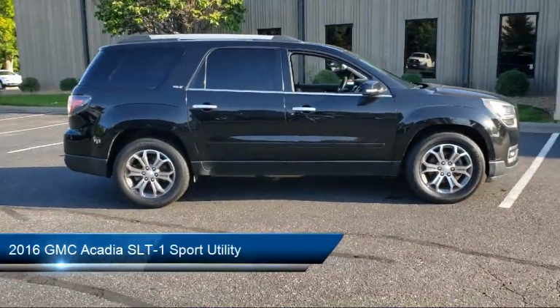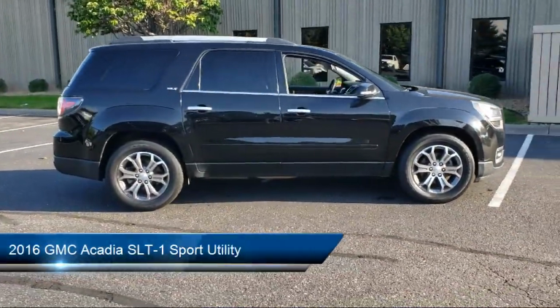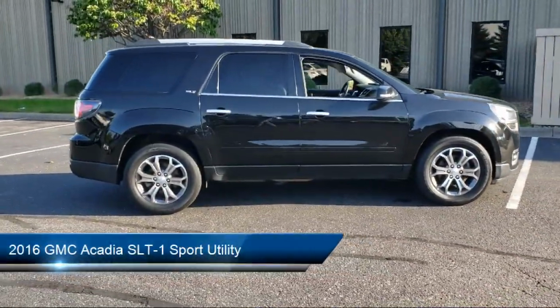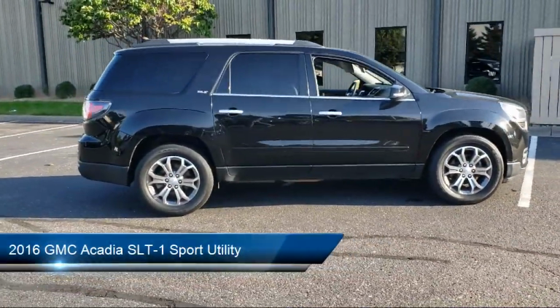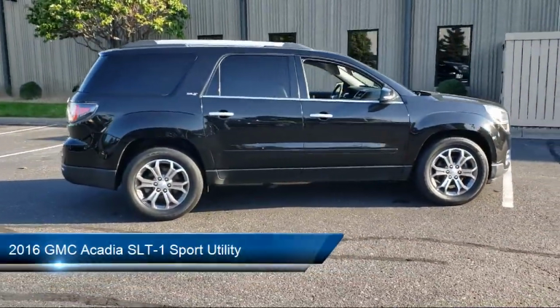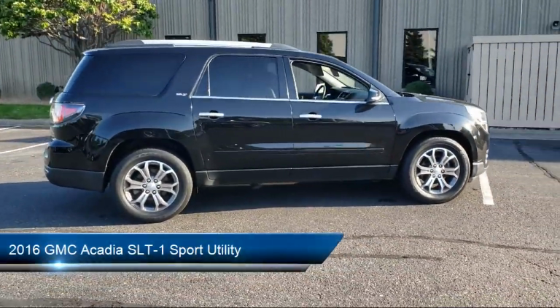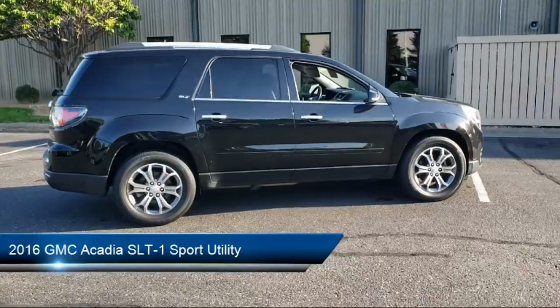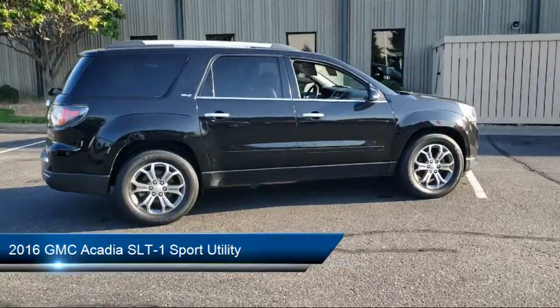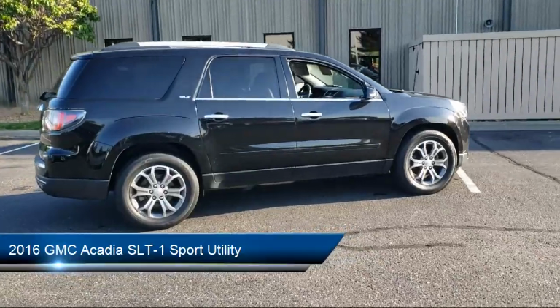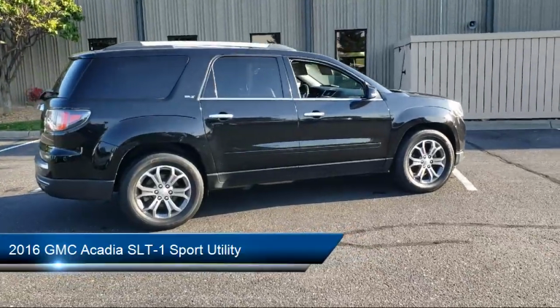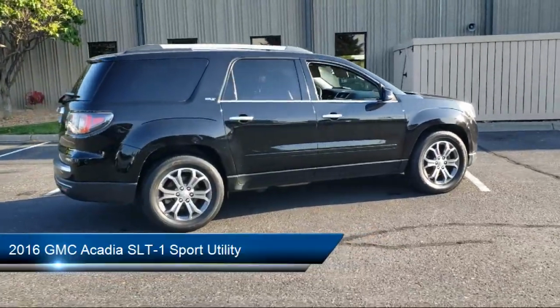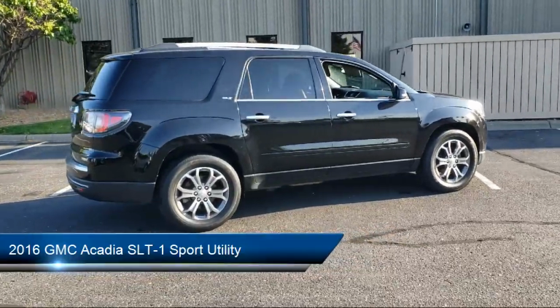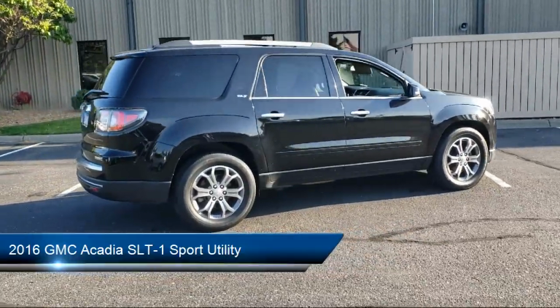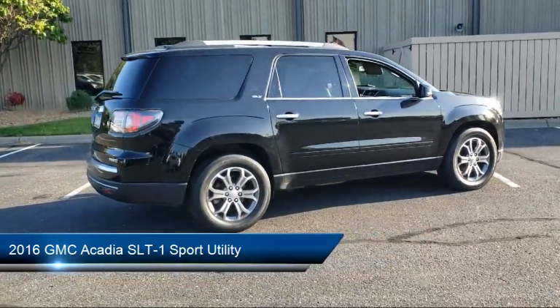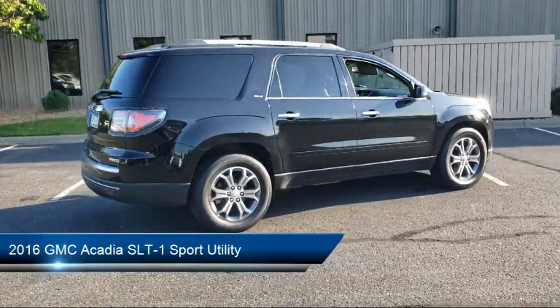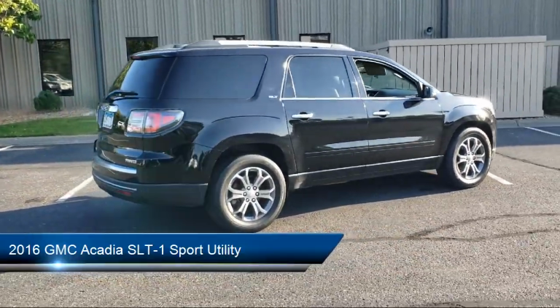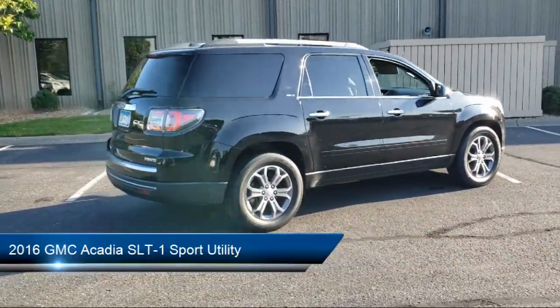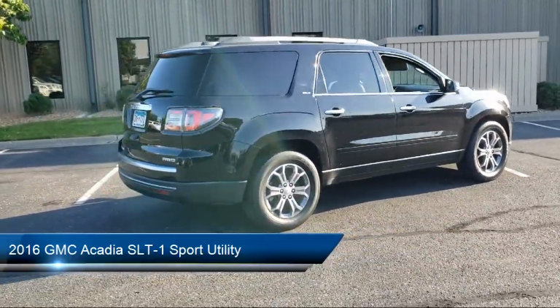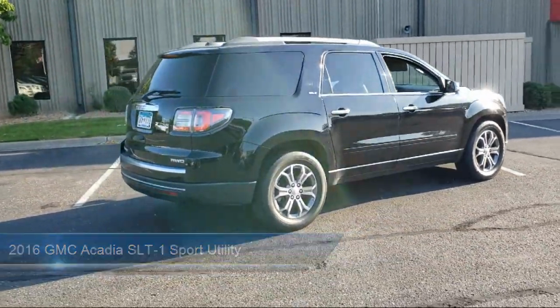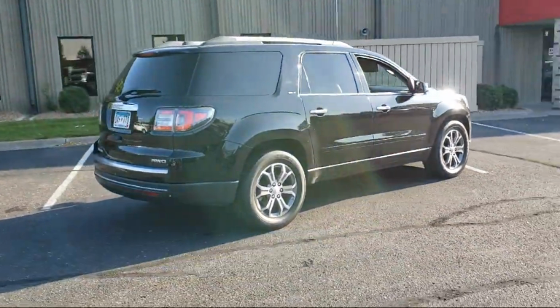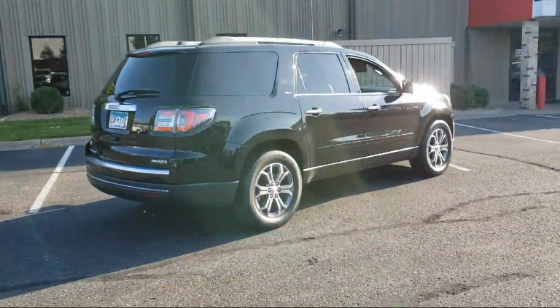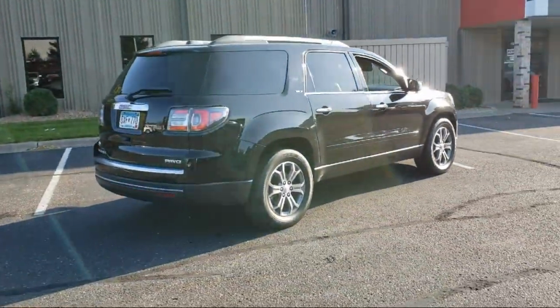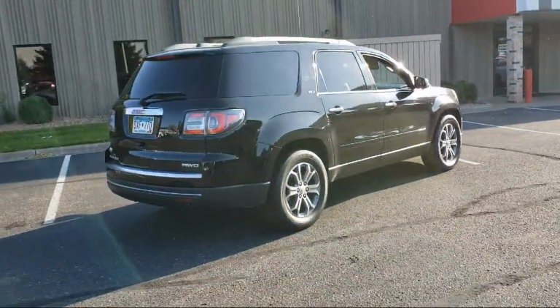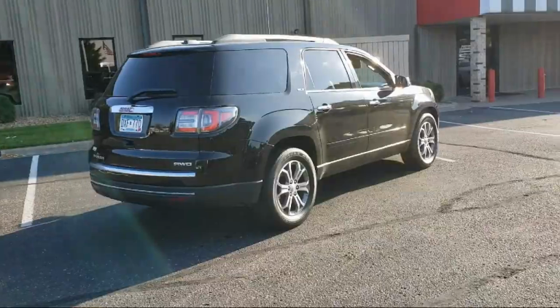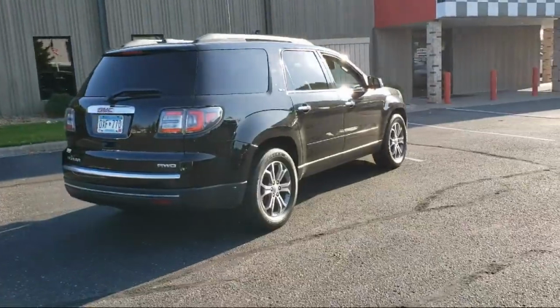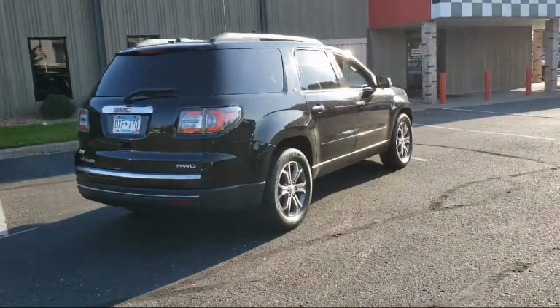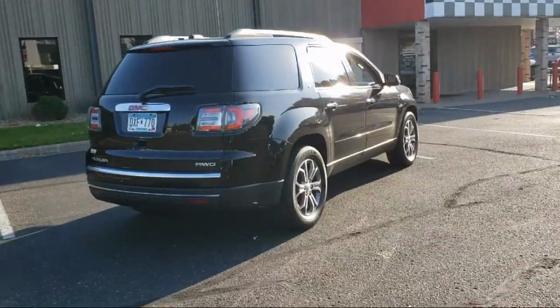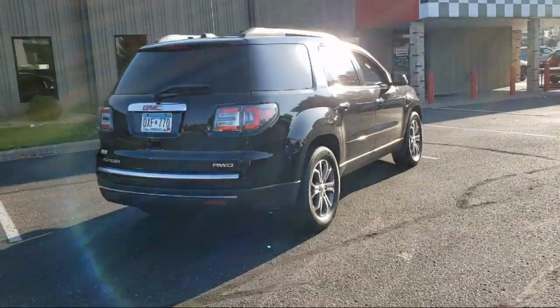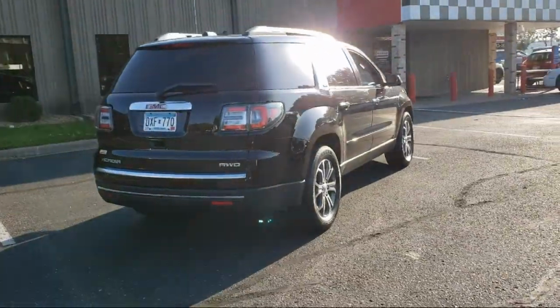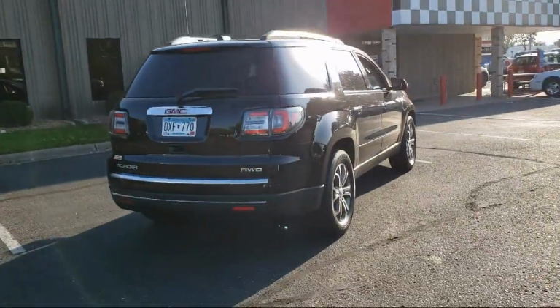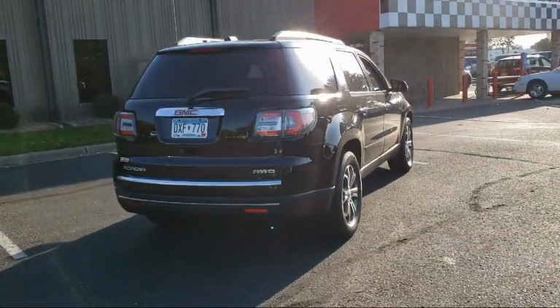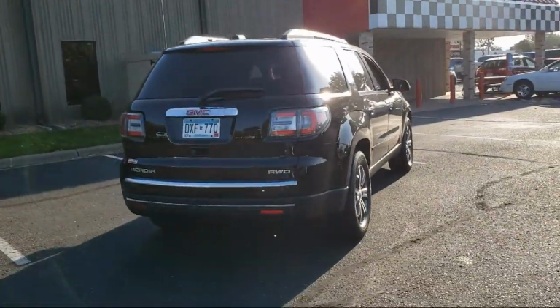It comes equipped with navigation, heated front seats, climate control, roof rack, leather appointed seat trim, and heated door mirrors.